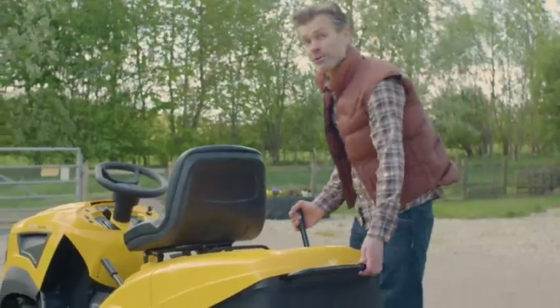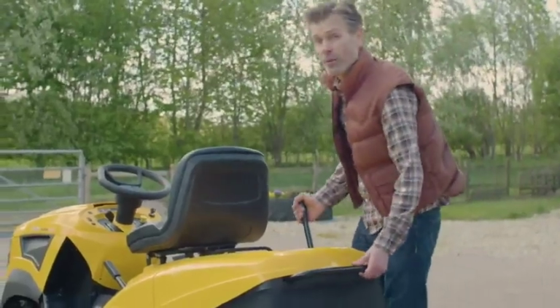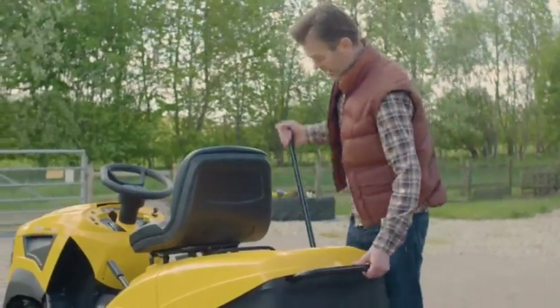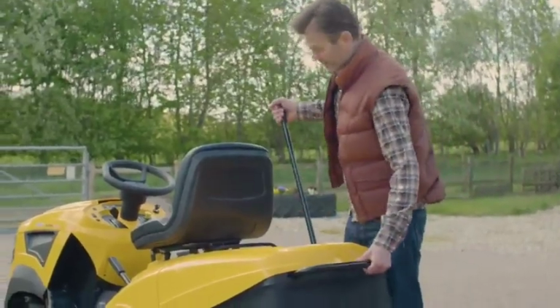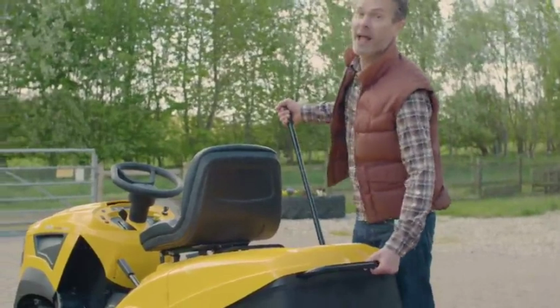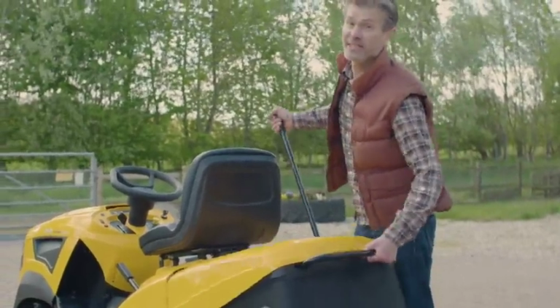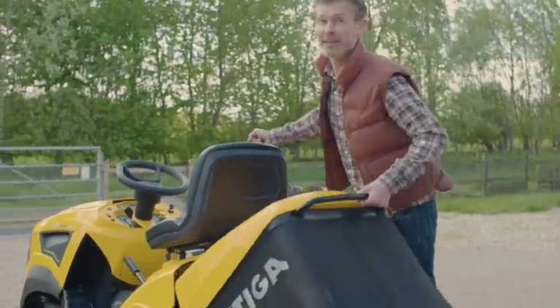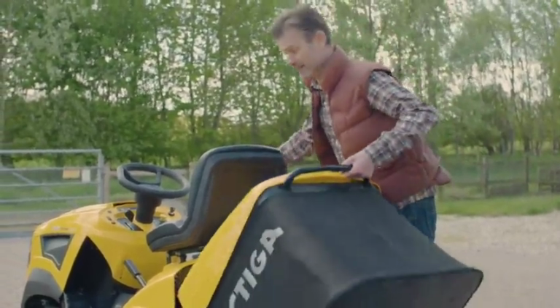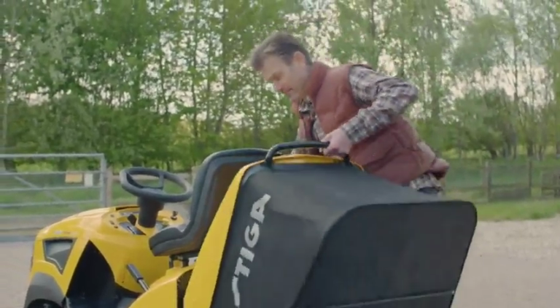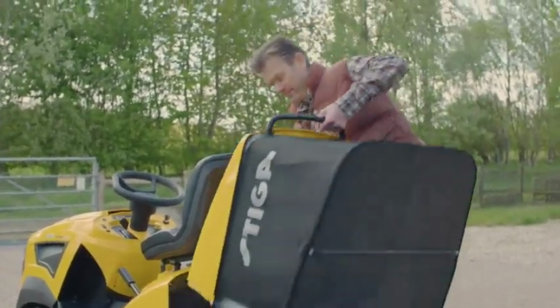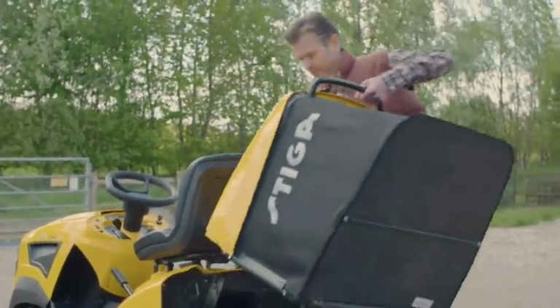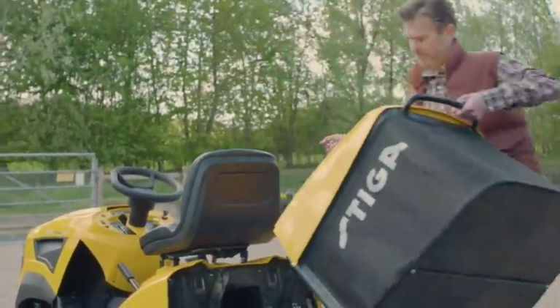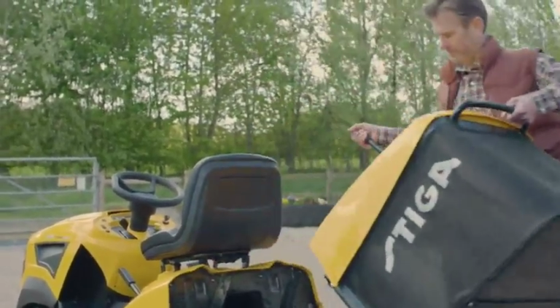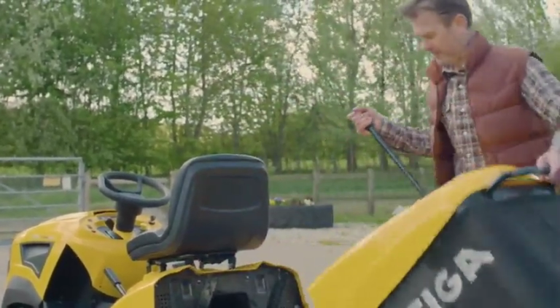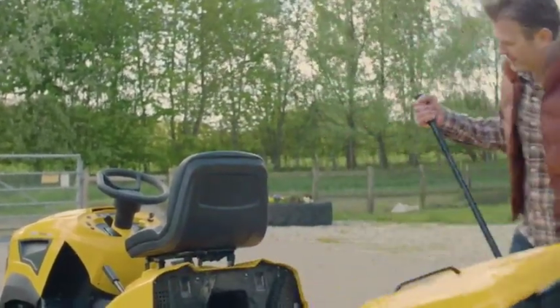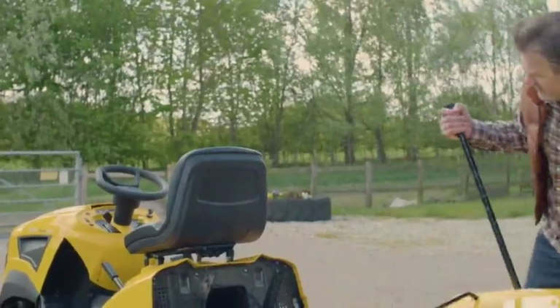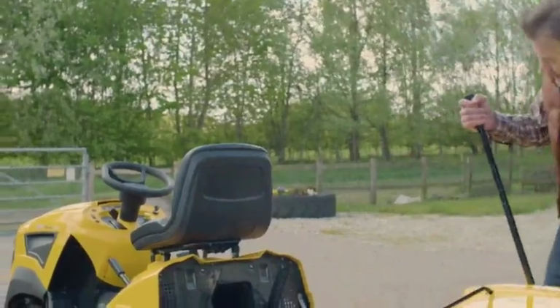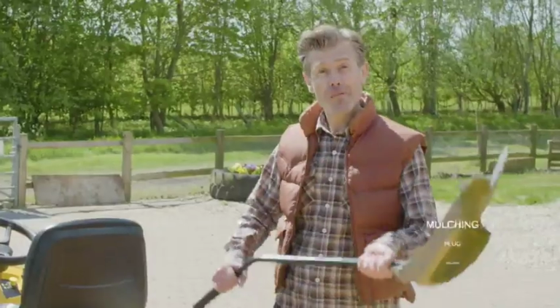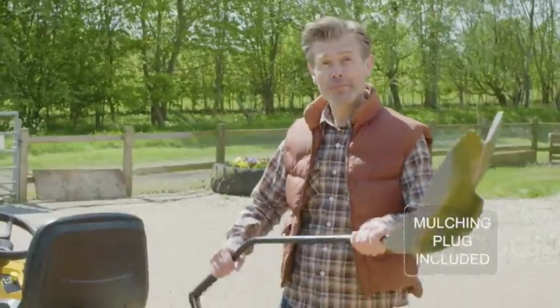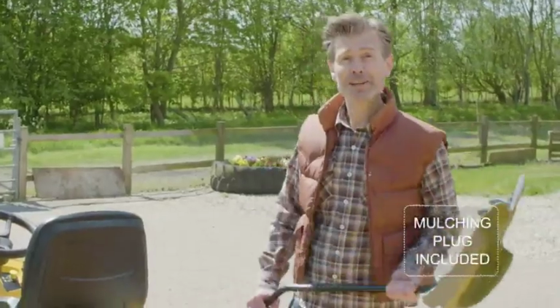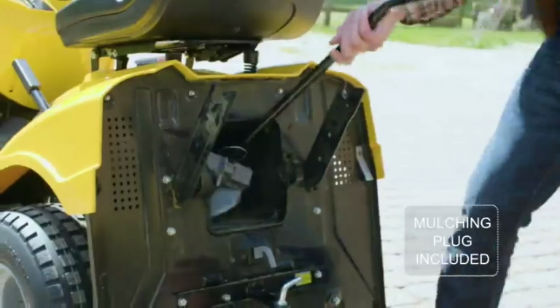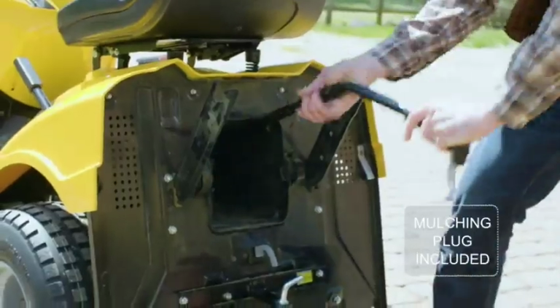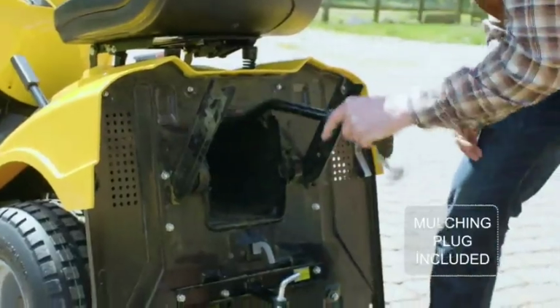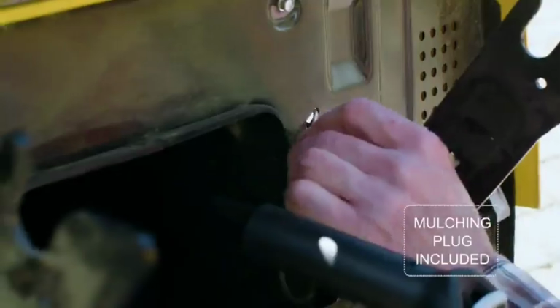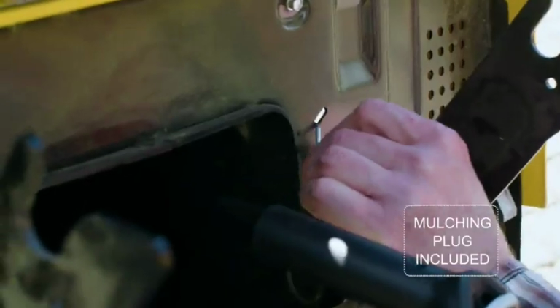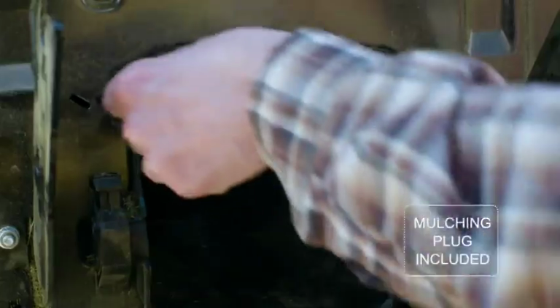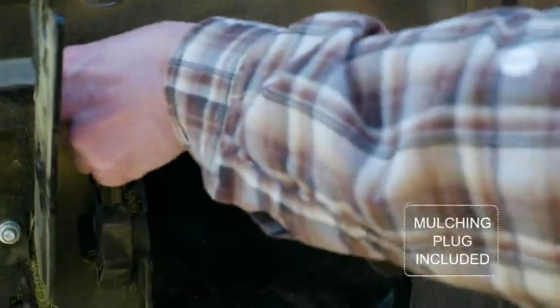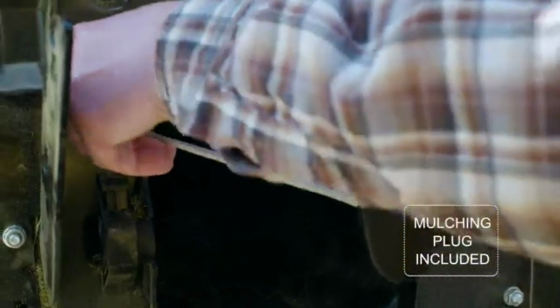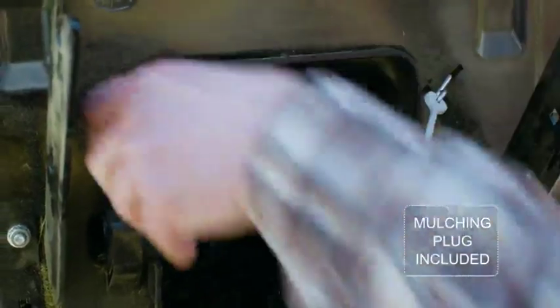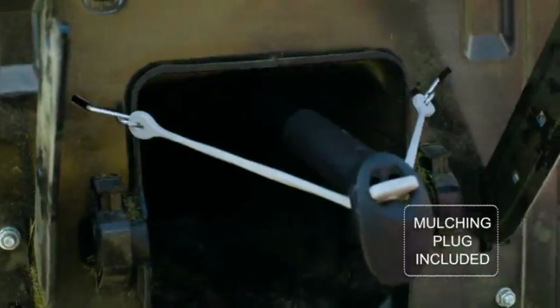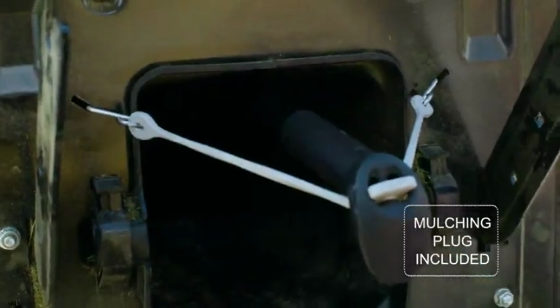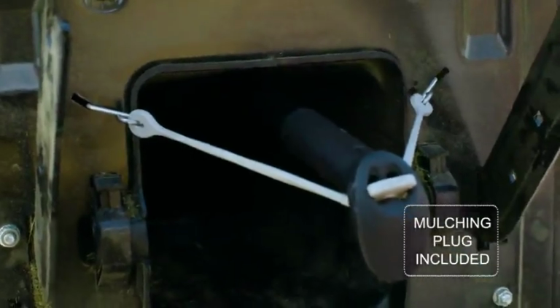Most of you know what mulching is and this Steger makes it easy. A mulching plug is included — just attach it and the cut grass will be recycled back into your soil.